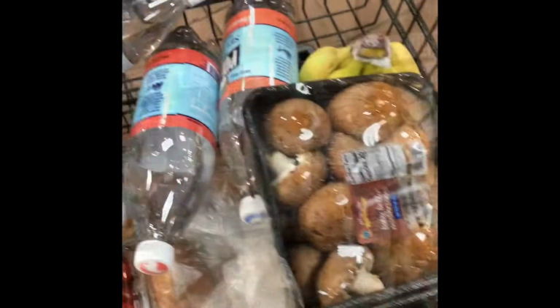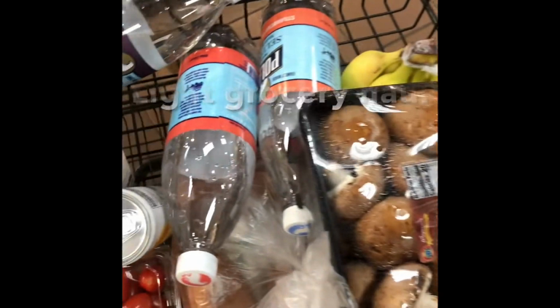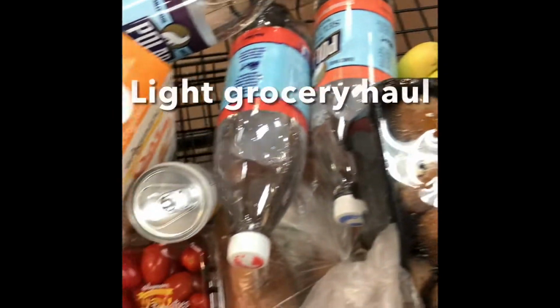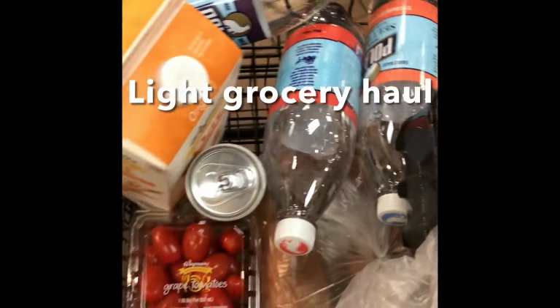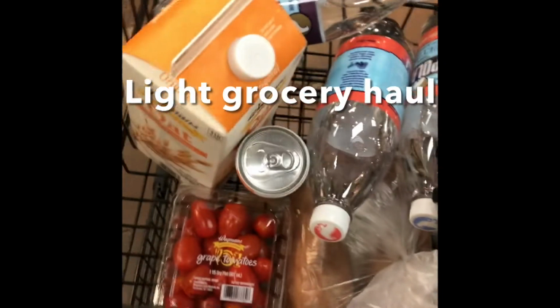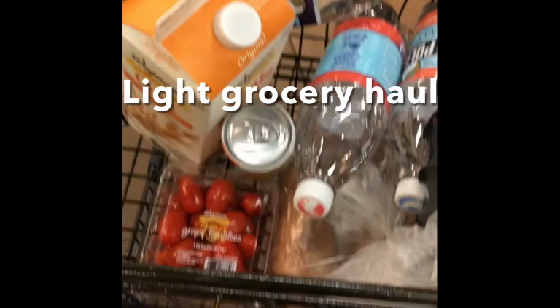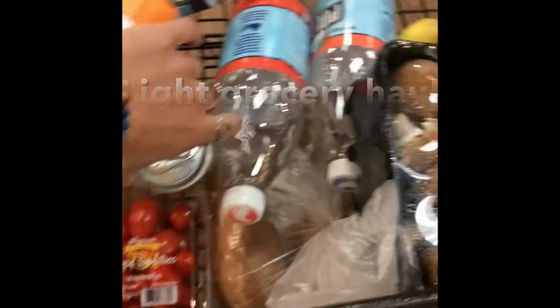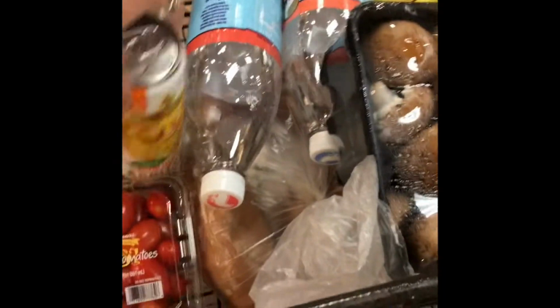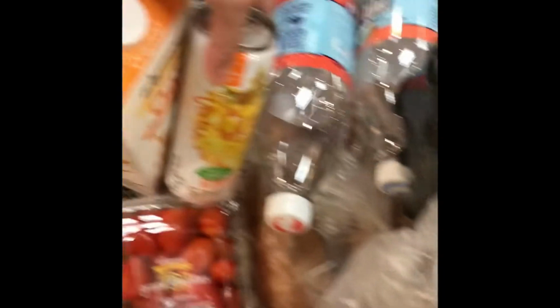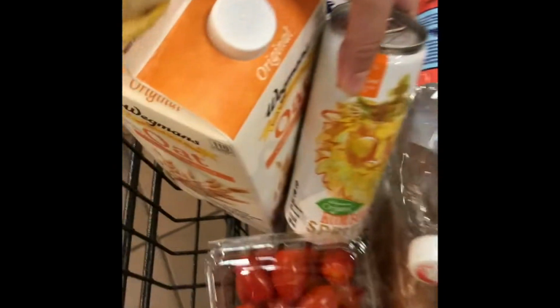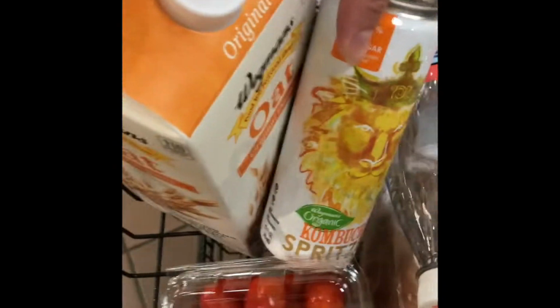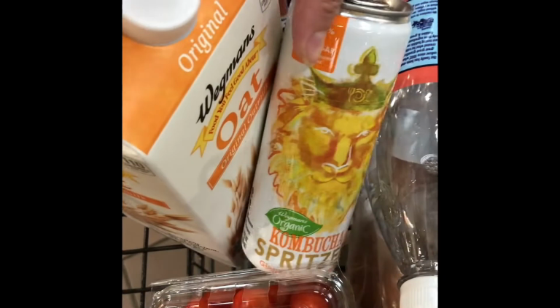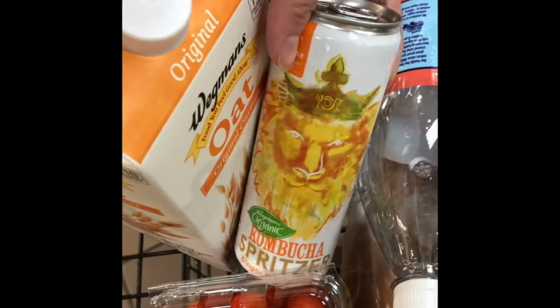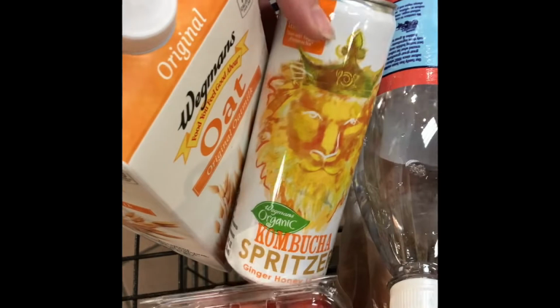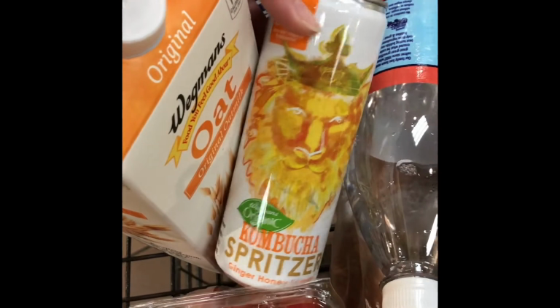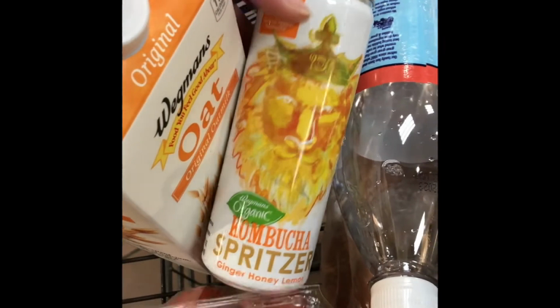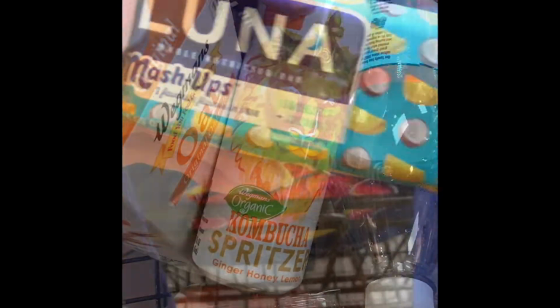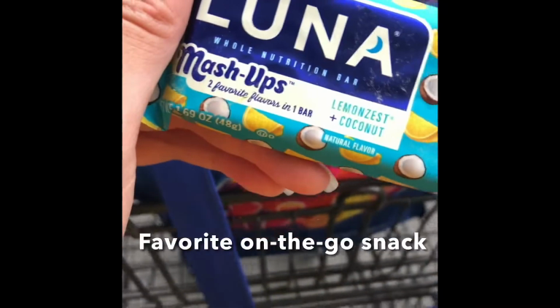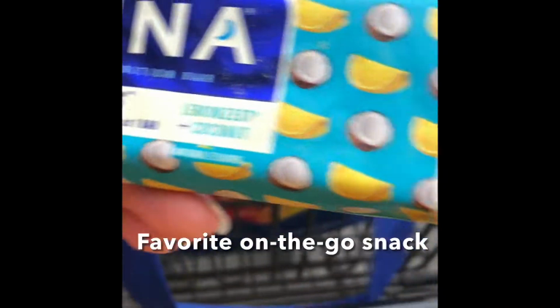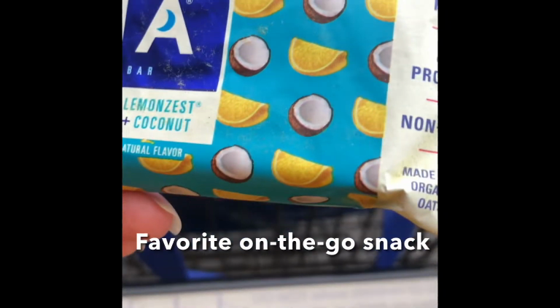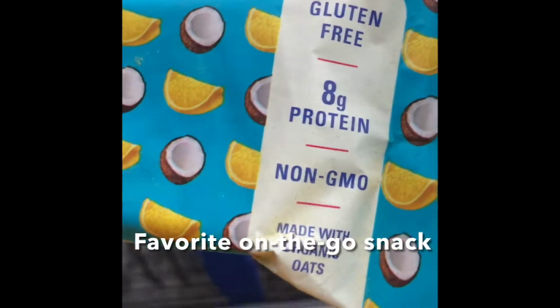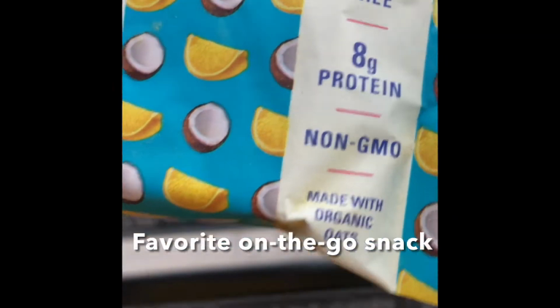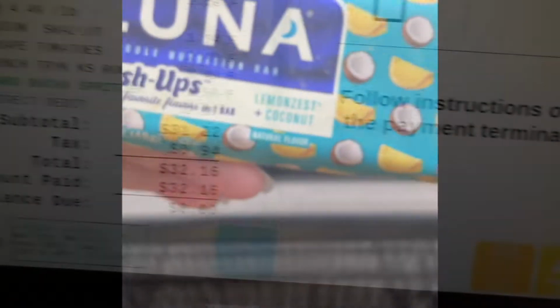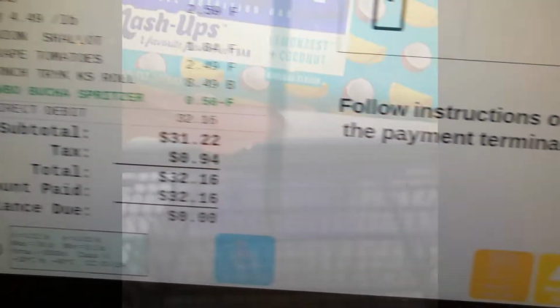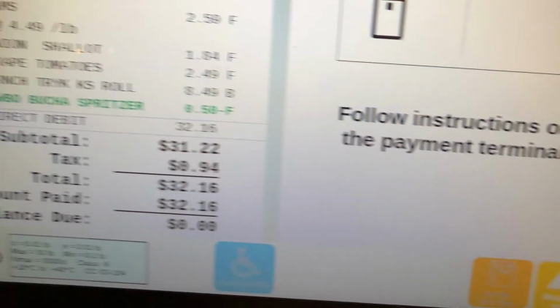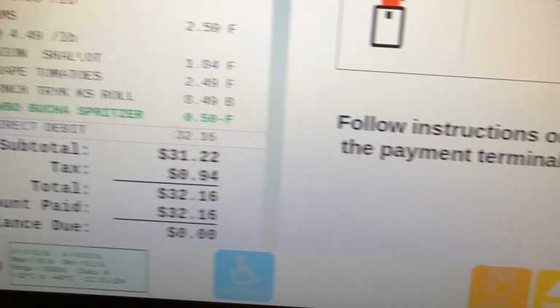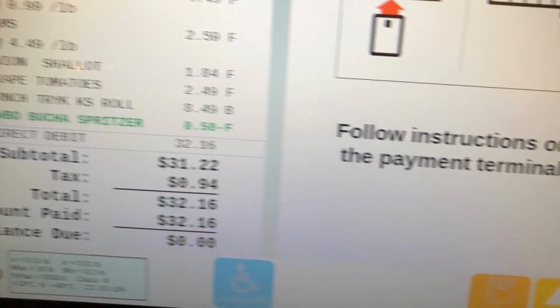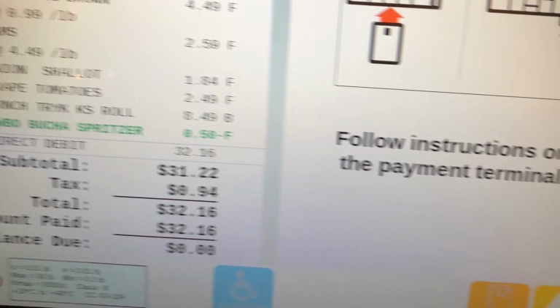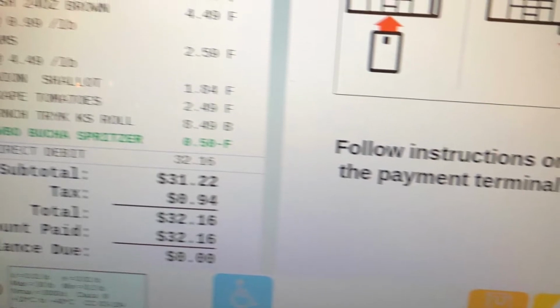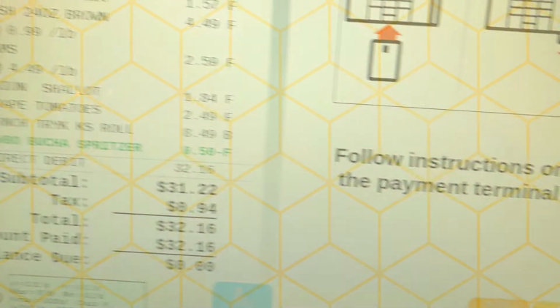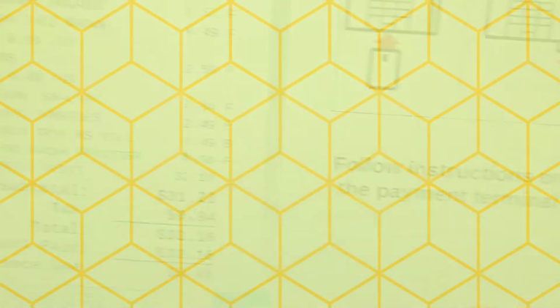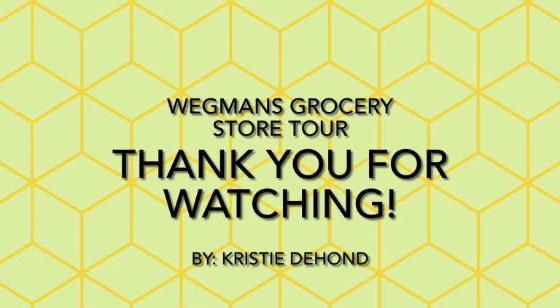I have a relatively small grocery haul here because I had already gone shopping earlier in the week. Here's my favorite kombucha as well. I snacked on a Luna protein bar on my way out, and thank you so much for watching my Wegmans Grocery Tour.